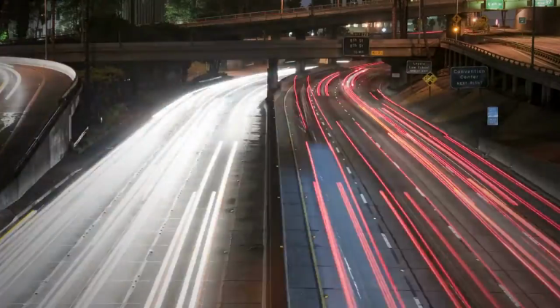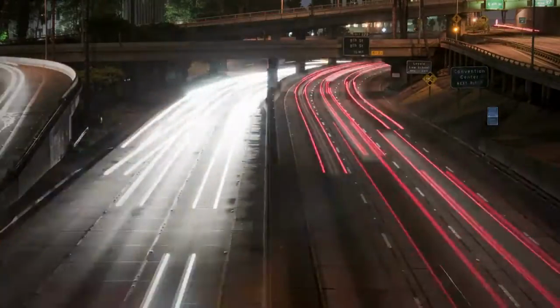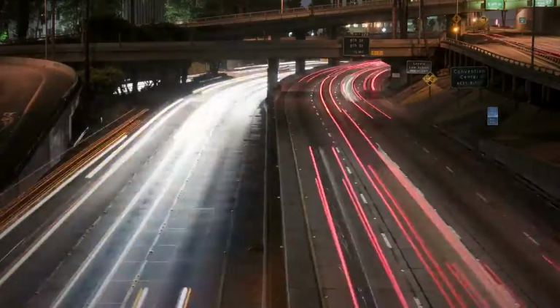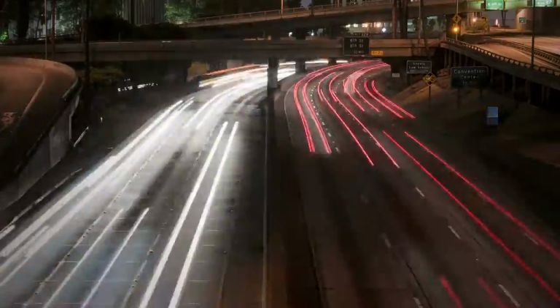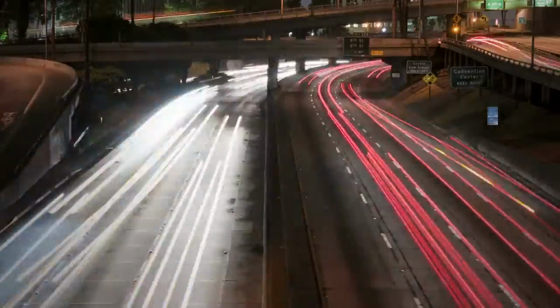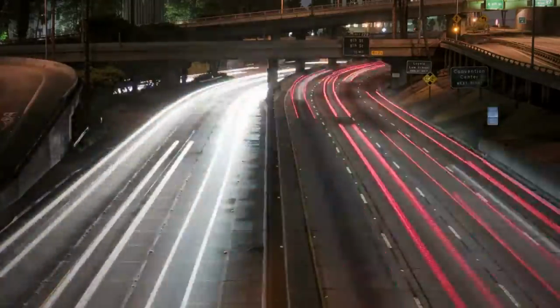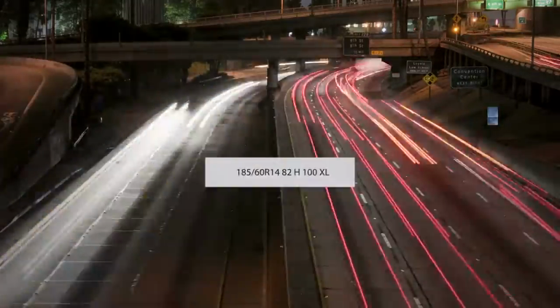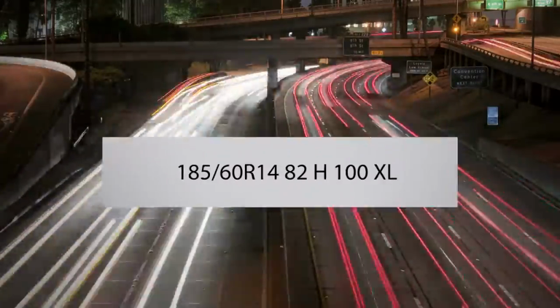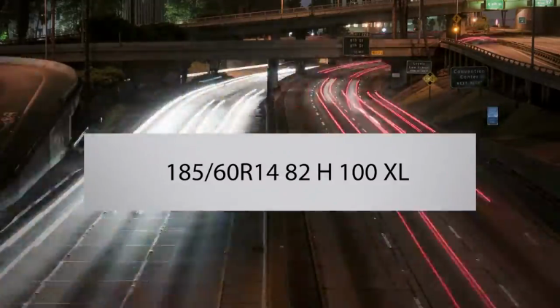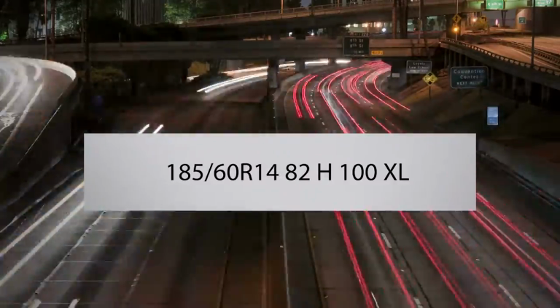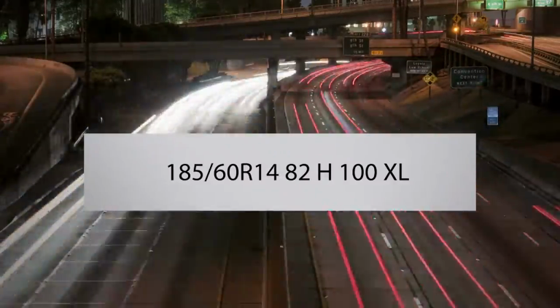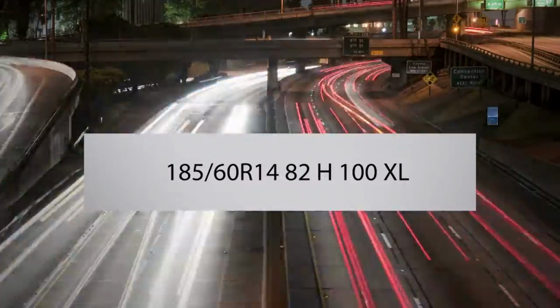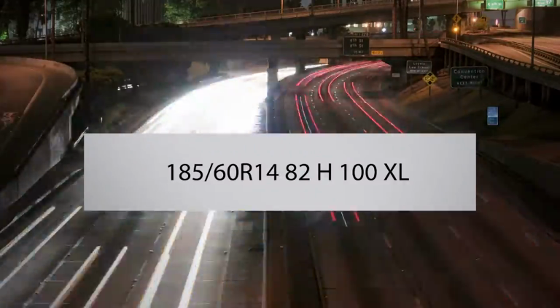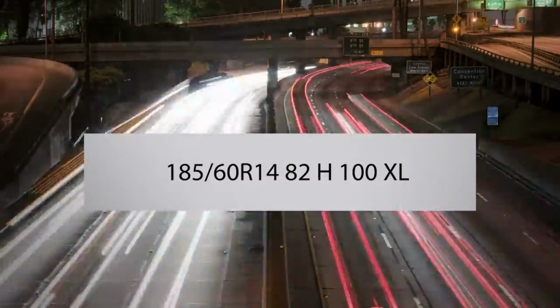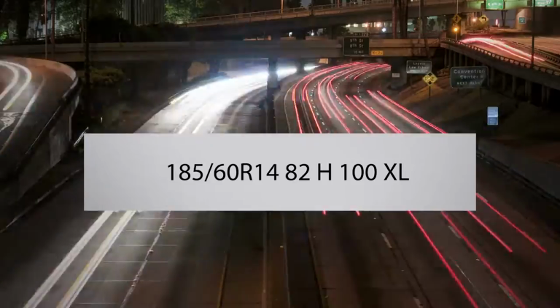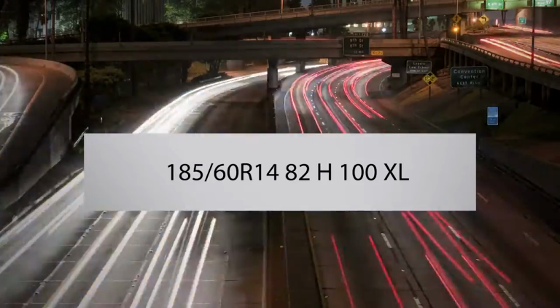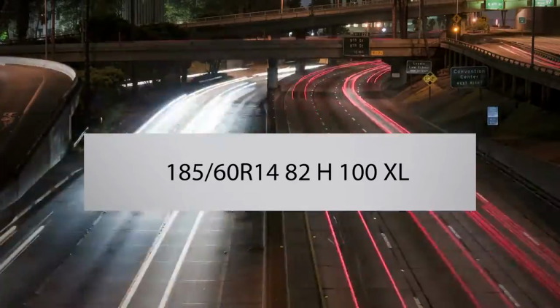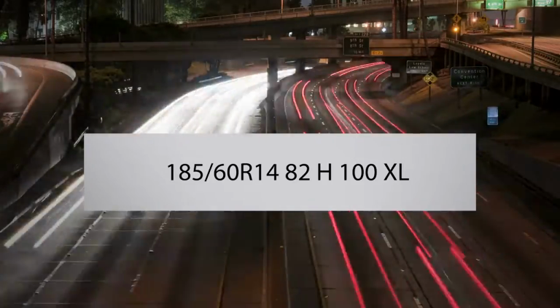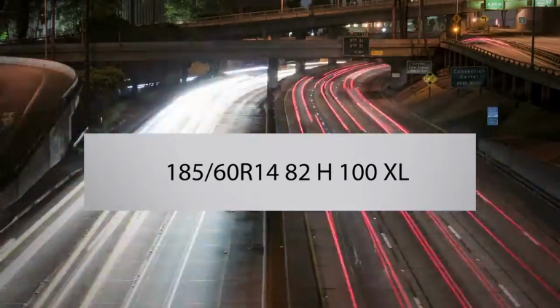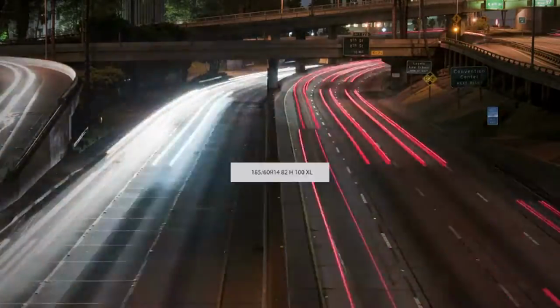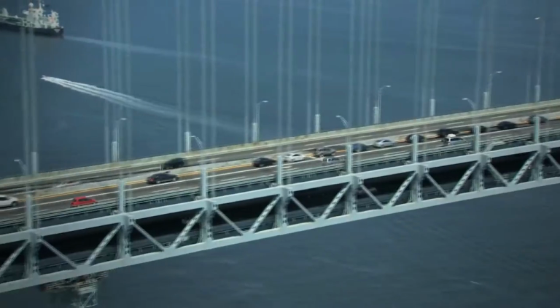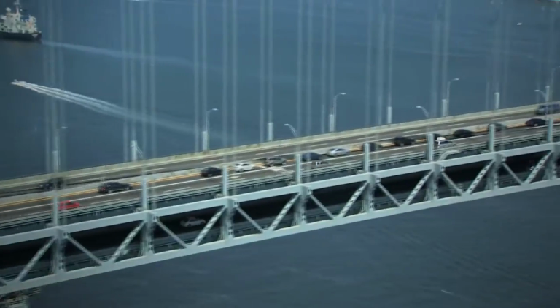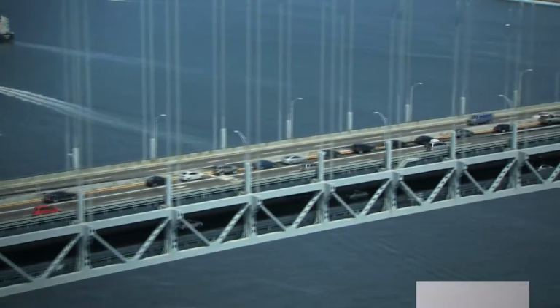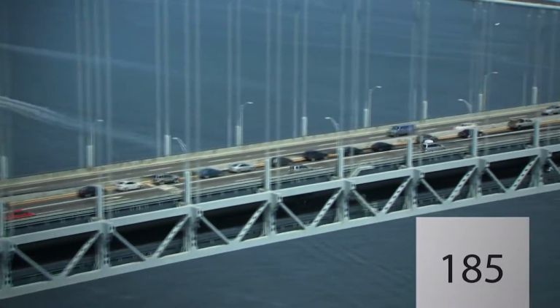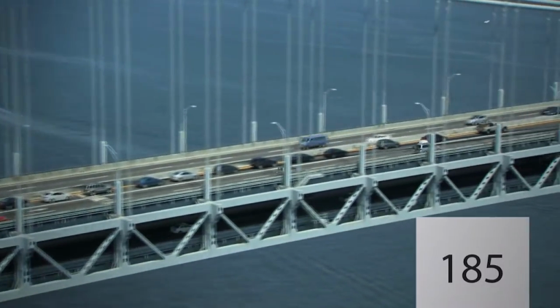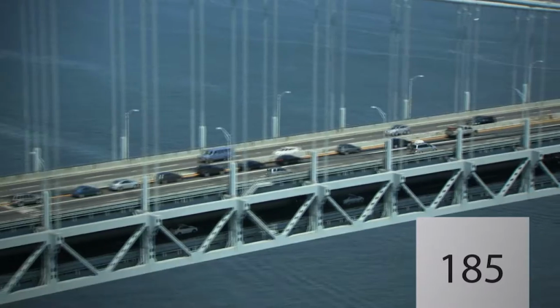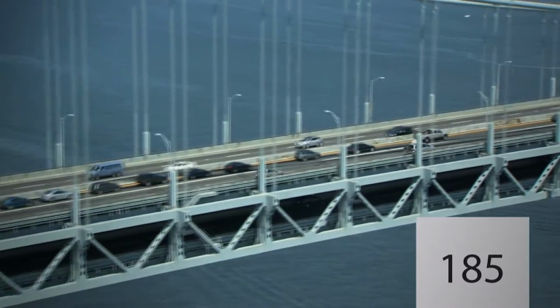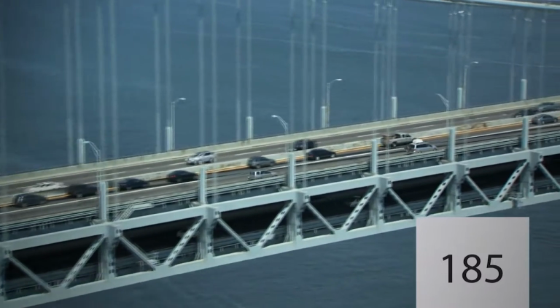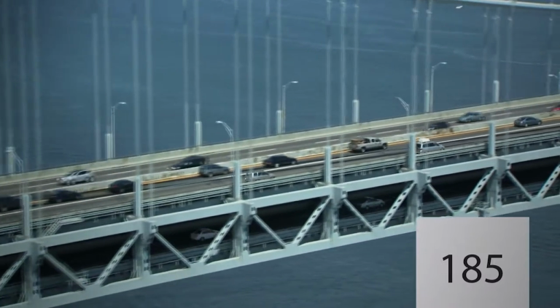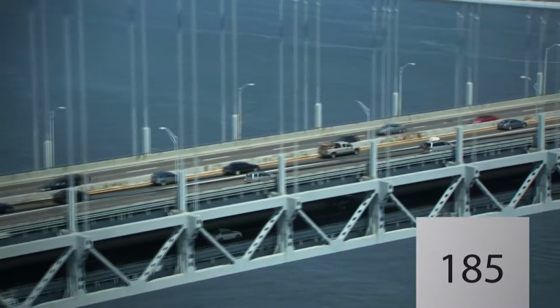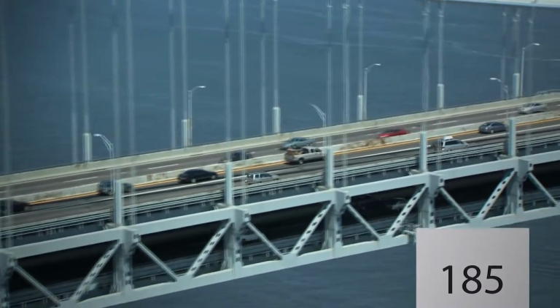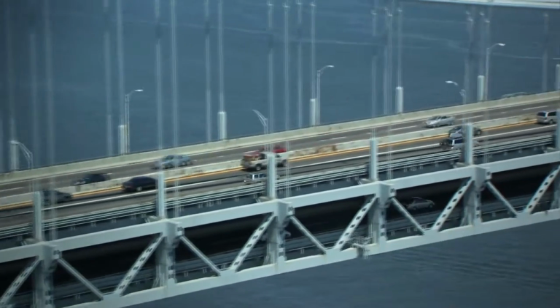For example, let us consider a standard tire marking: 185/60R14 82H 100XL. The first number, 185, is the width of the tire in millimeters. The next number,